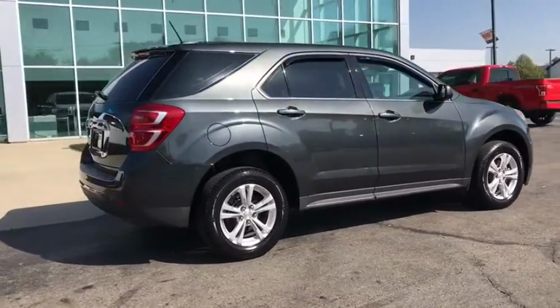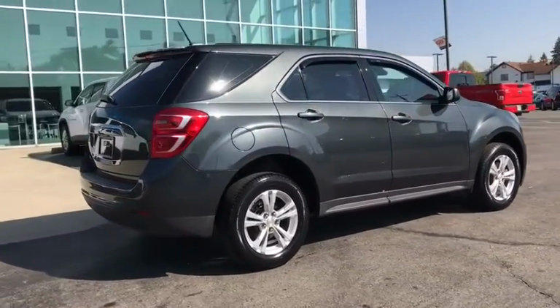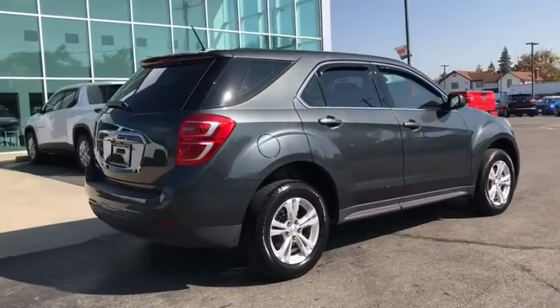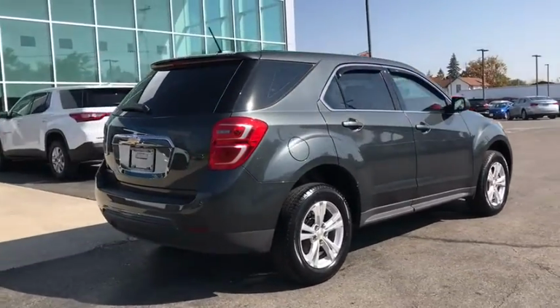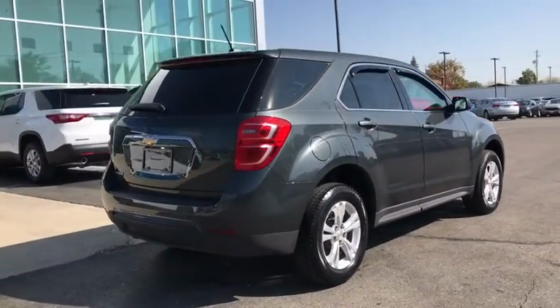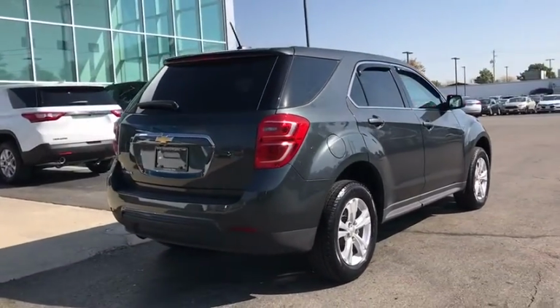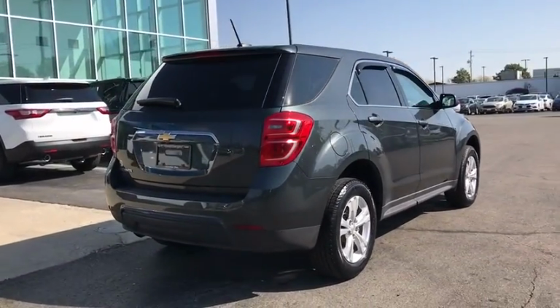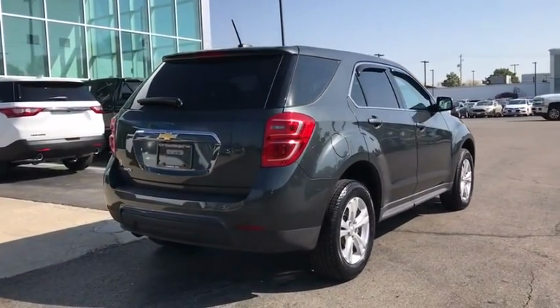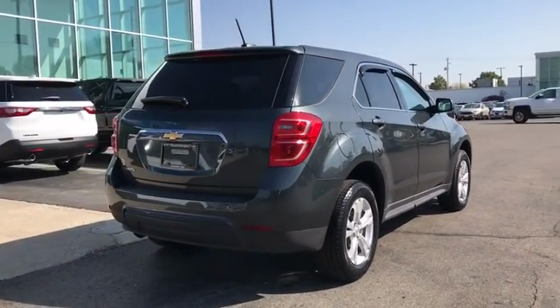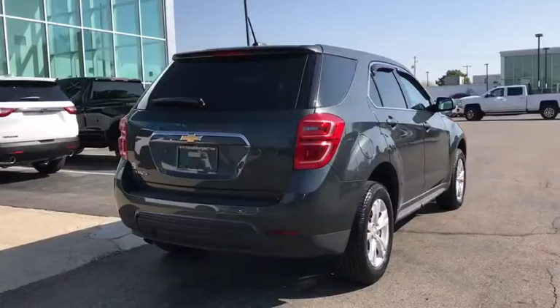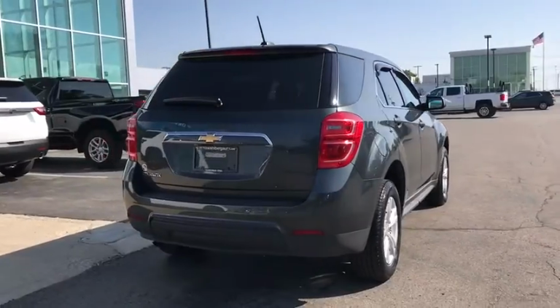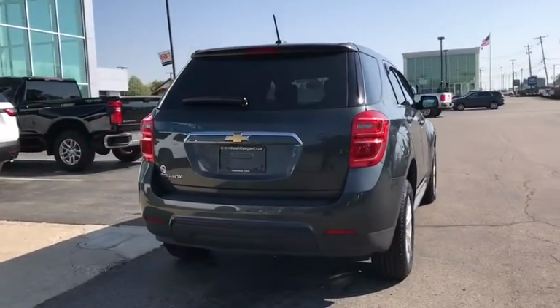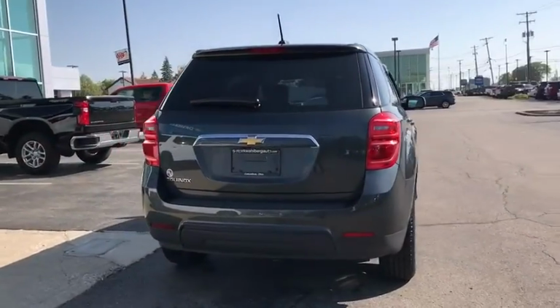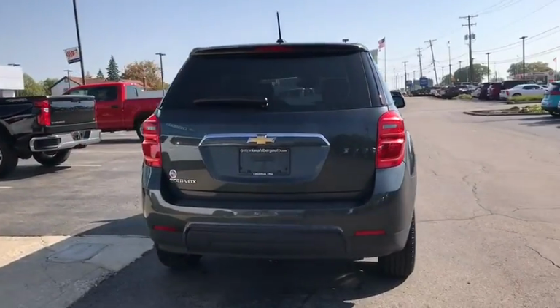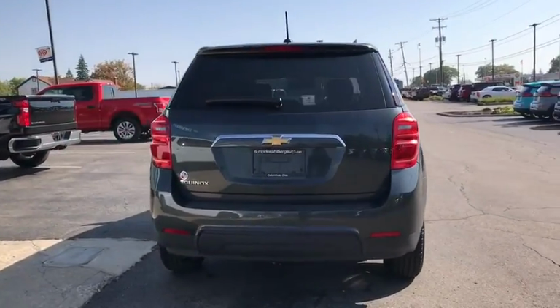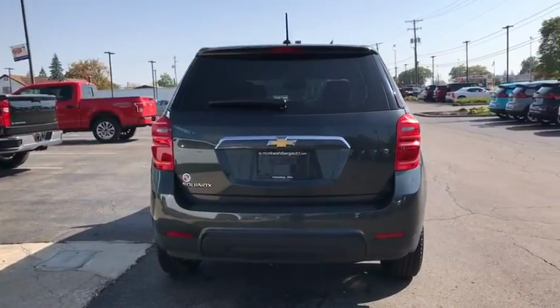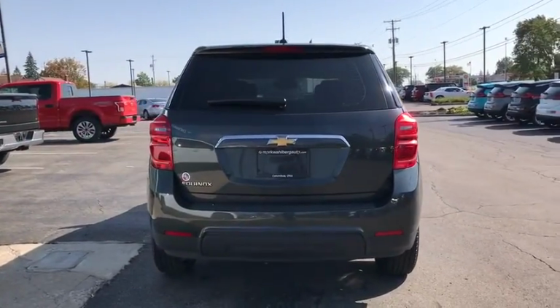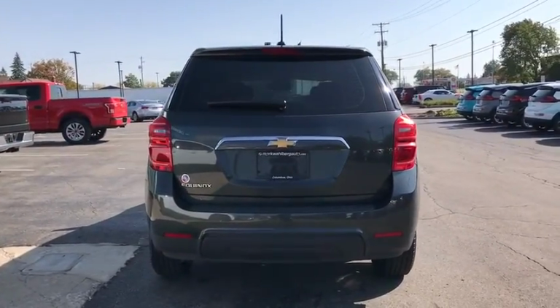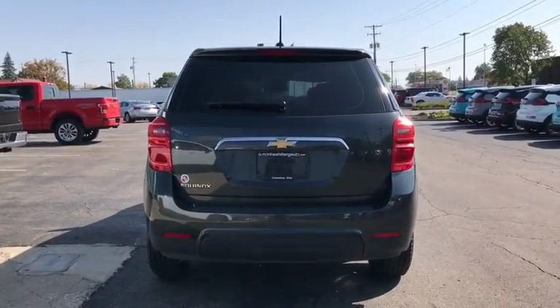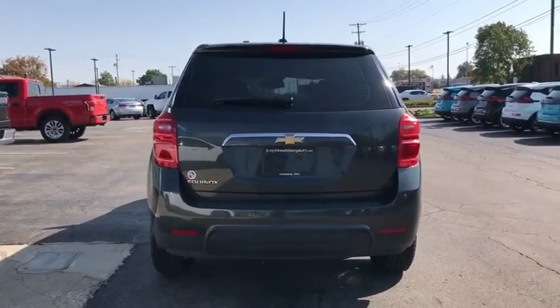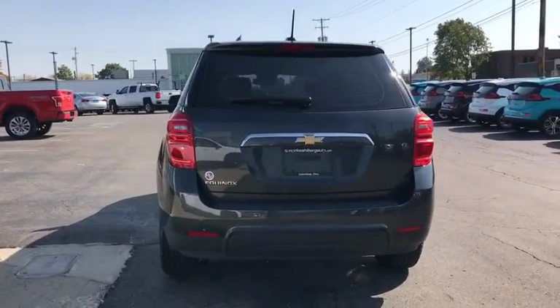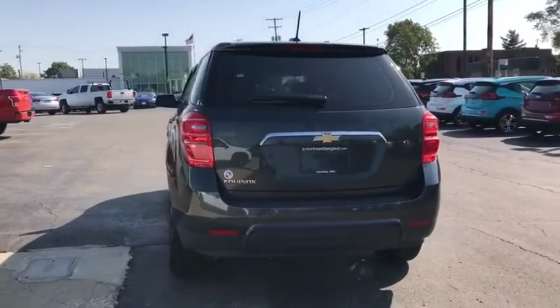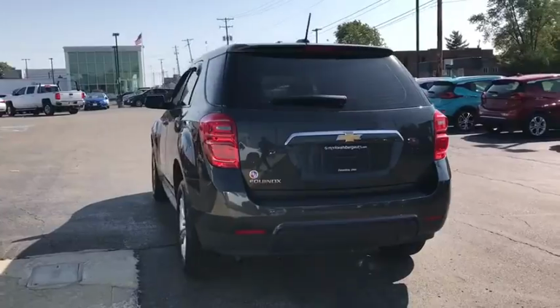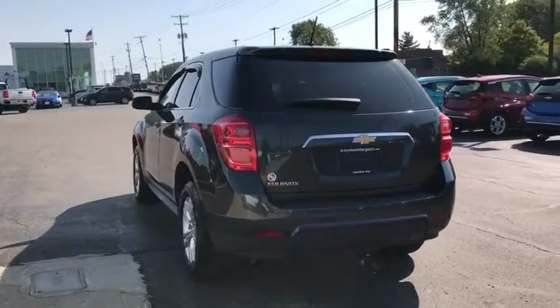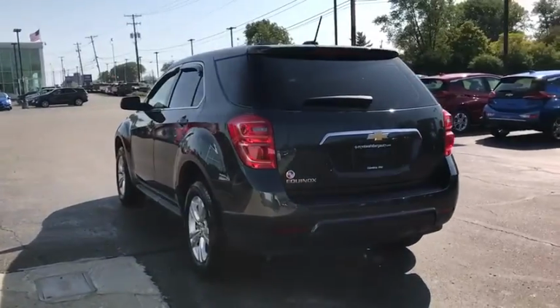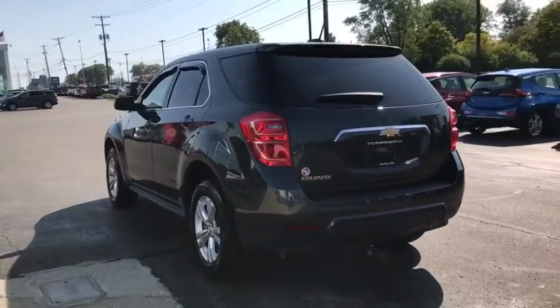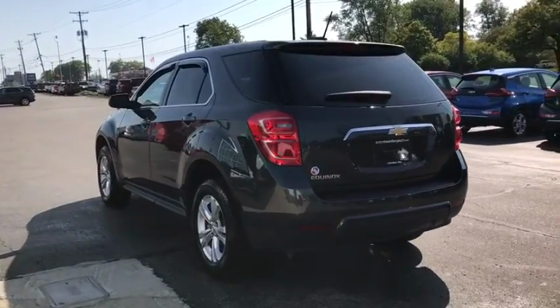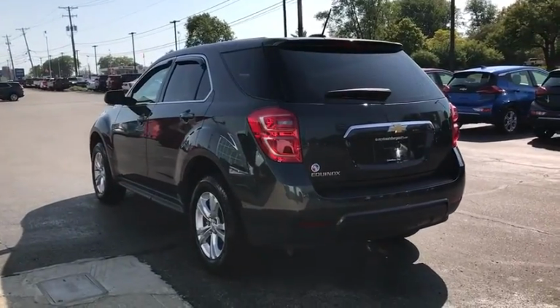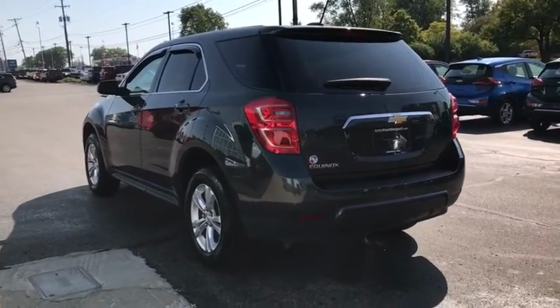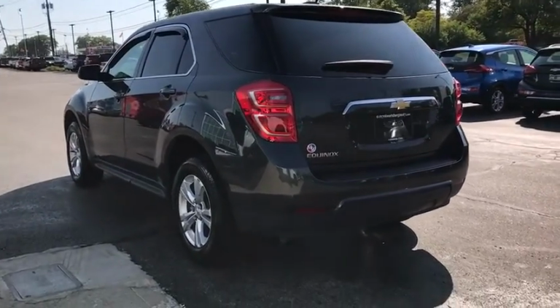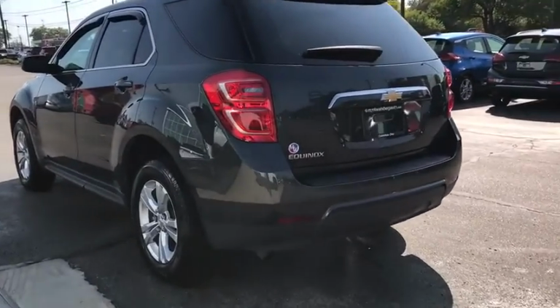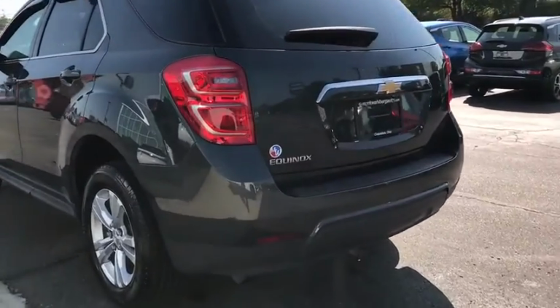Here are some of this vehicle's great options: keyless entry, backup camera, anti-lock braking system, steering wheel audio controls, stability control, traction control, Bluetooth, power steering.